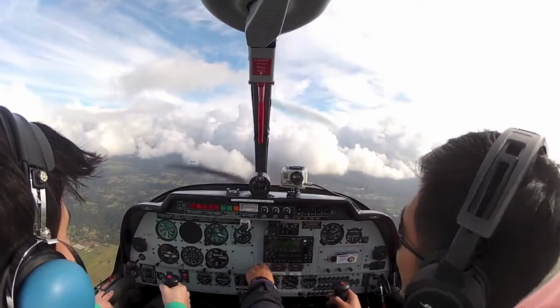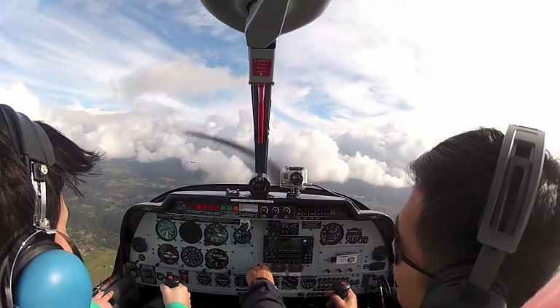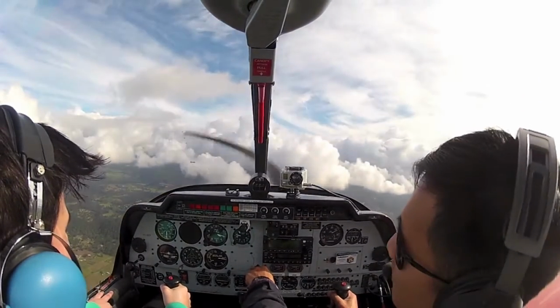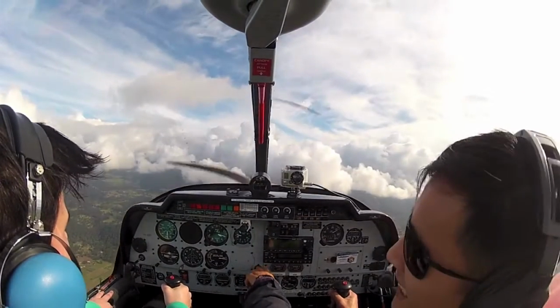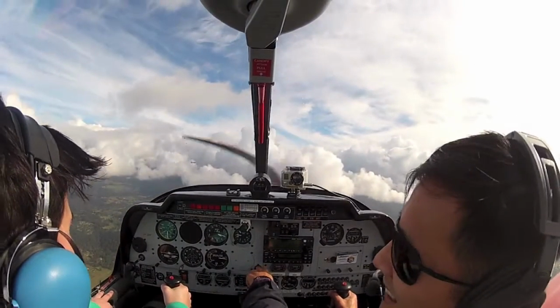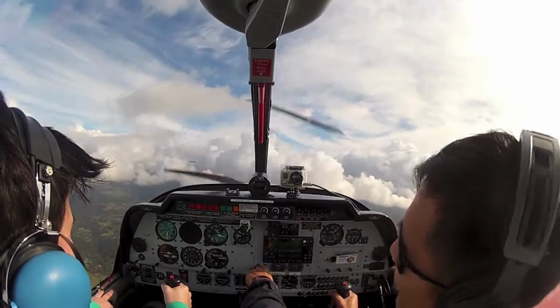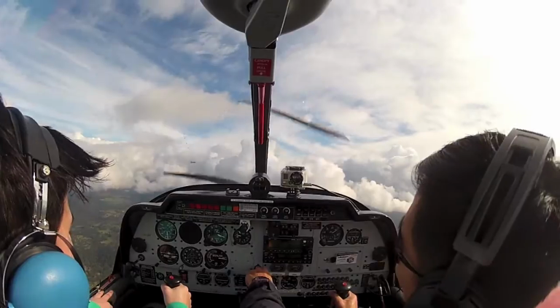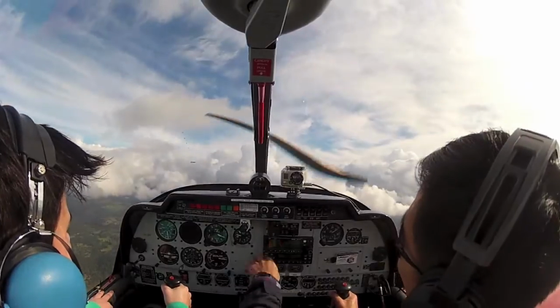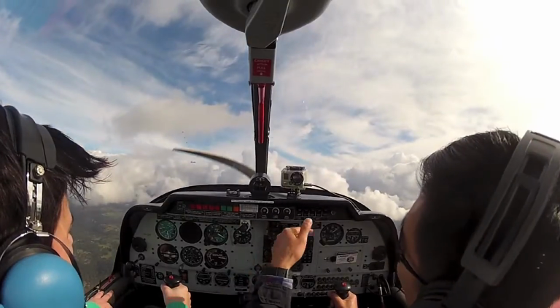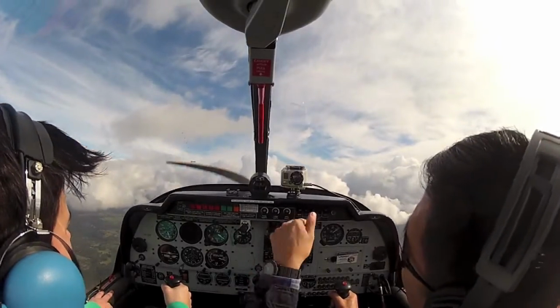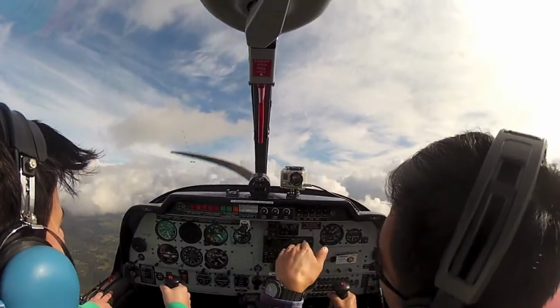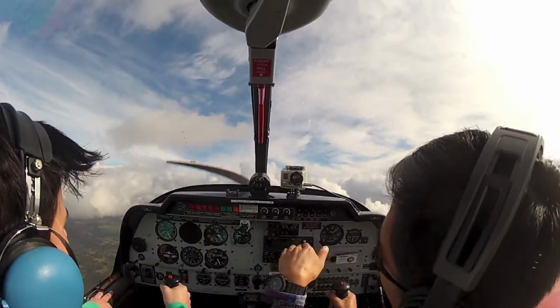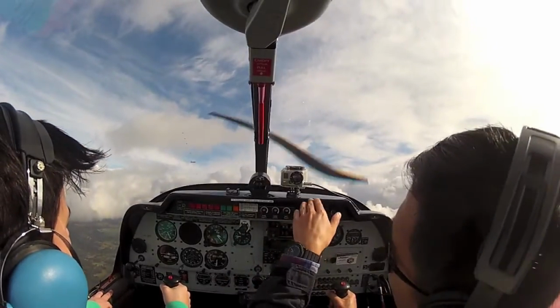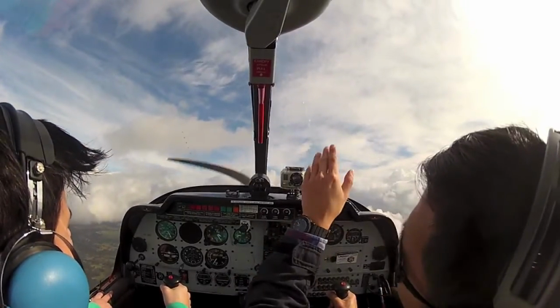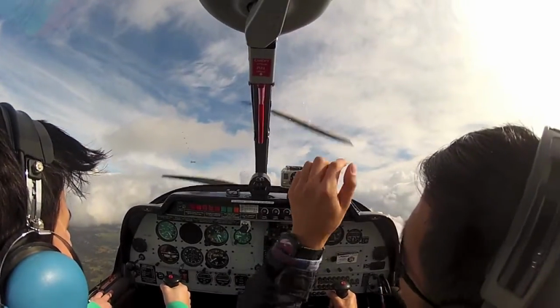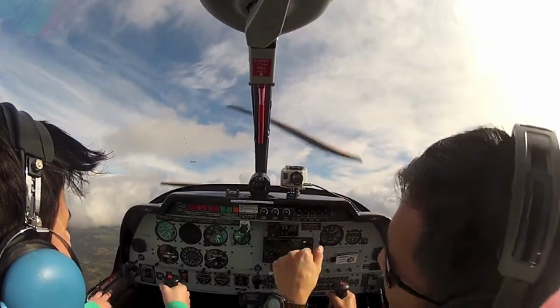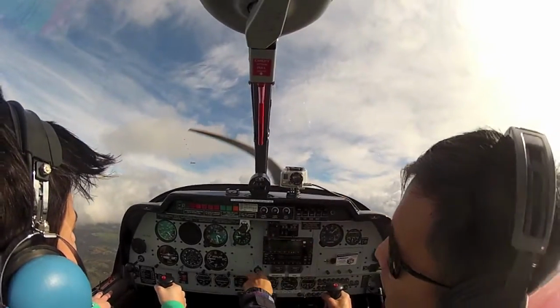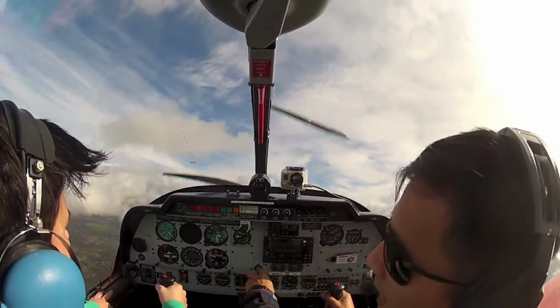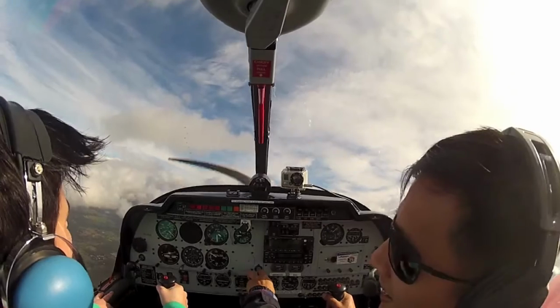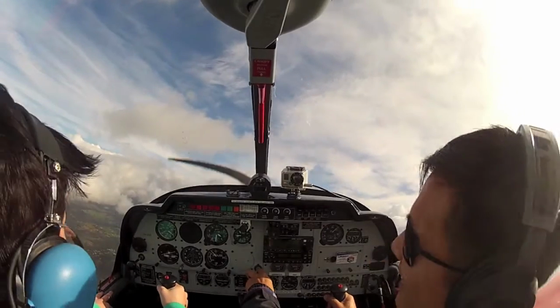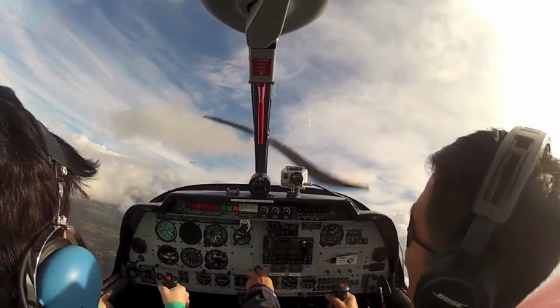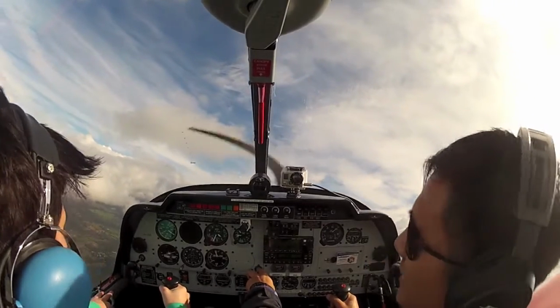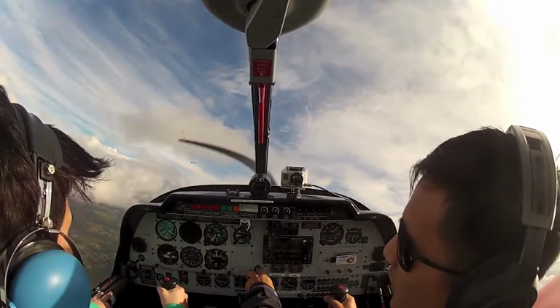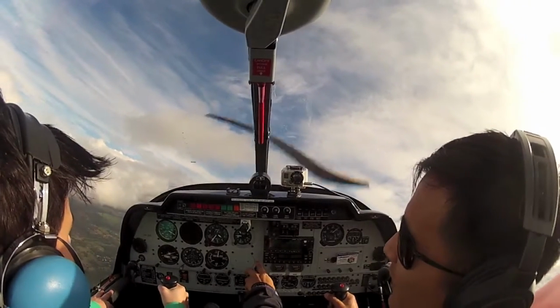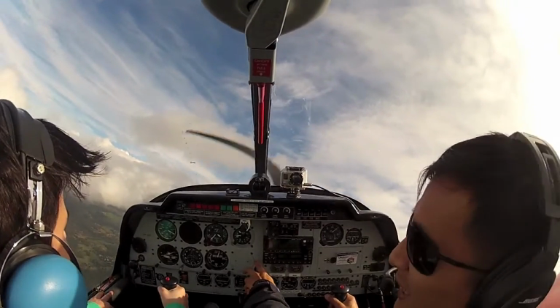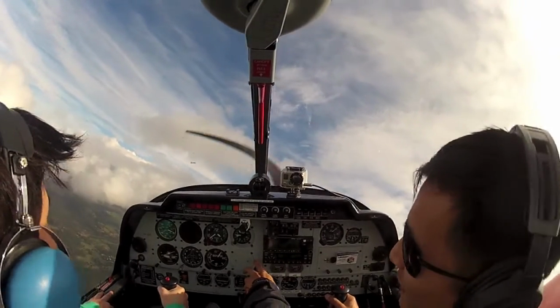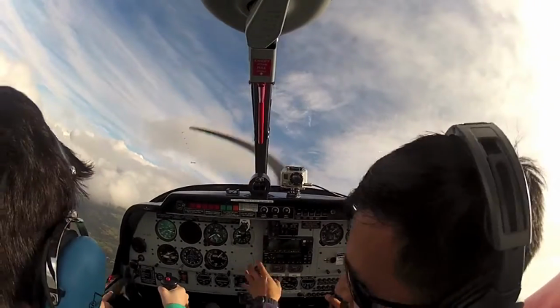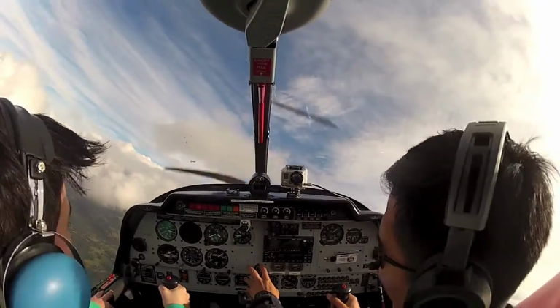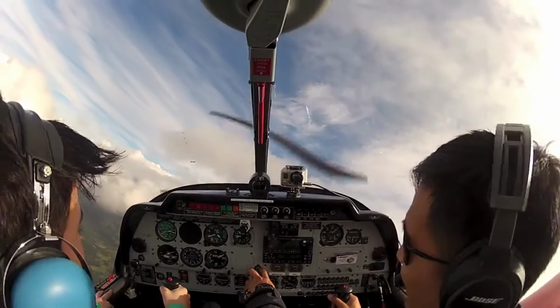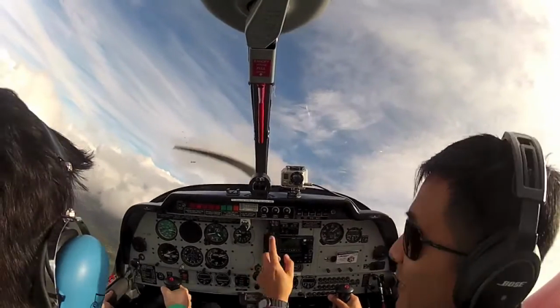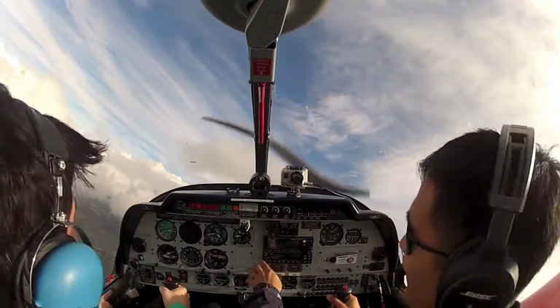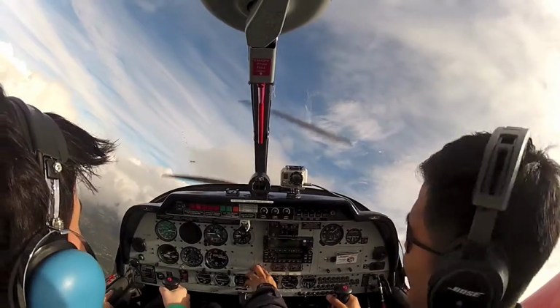Did you feel that bump descent? Yeah. That's because when you came back — when you initially flew up and through — you actually flew through your own wake. Oh, okay. So that means you flew a nice straight one. Oh, okay, that means it's good. I thought it was a bad thing. No, no, that means it's very good.